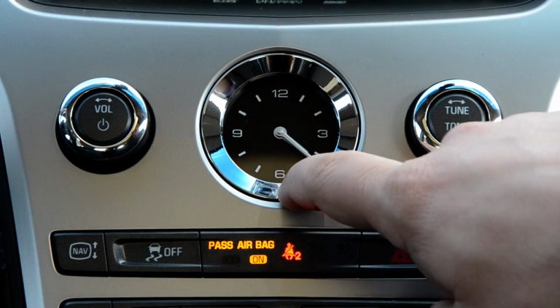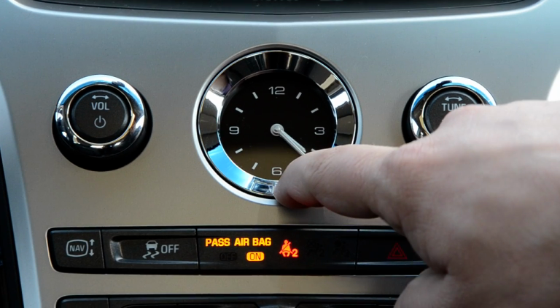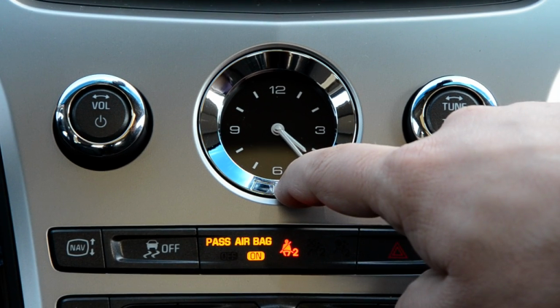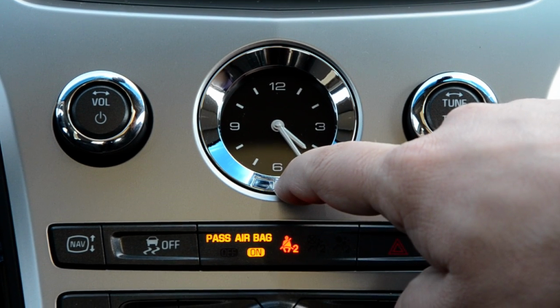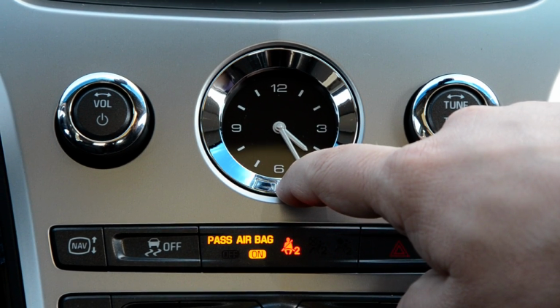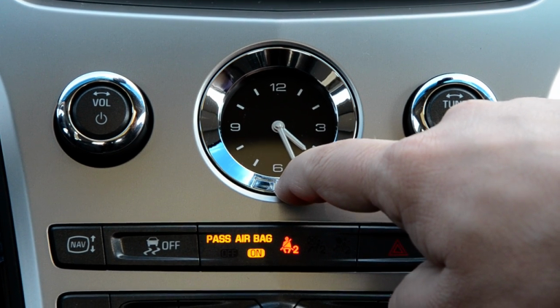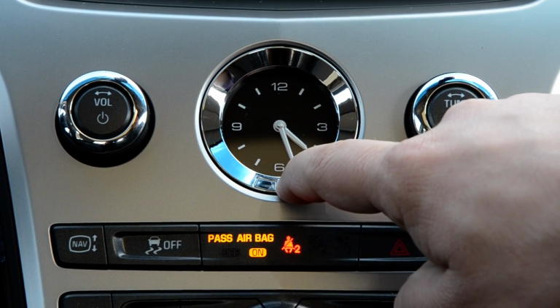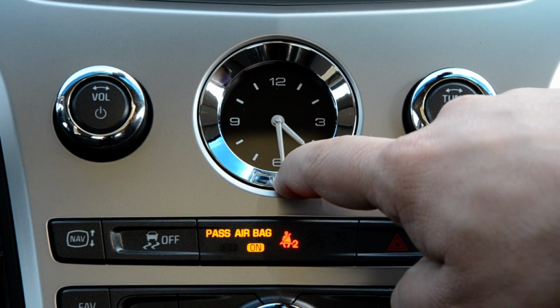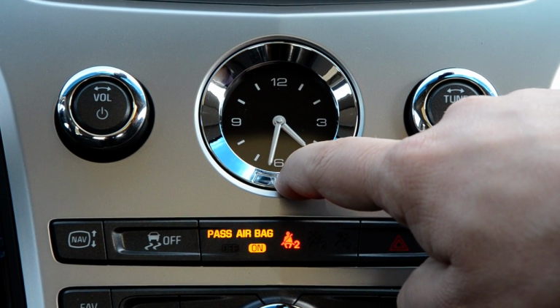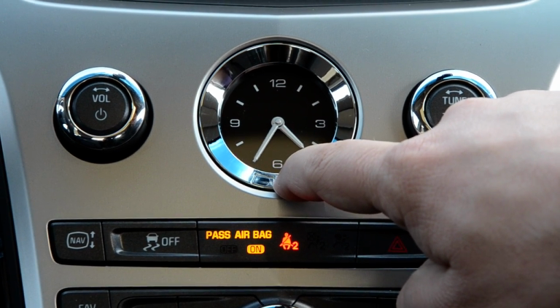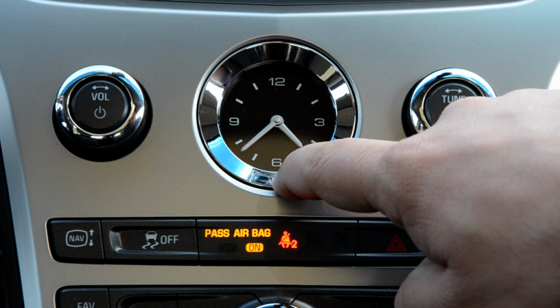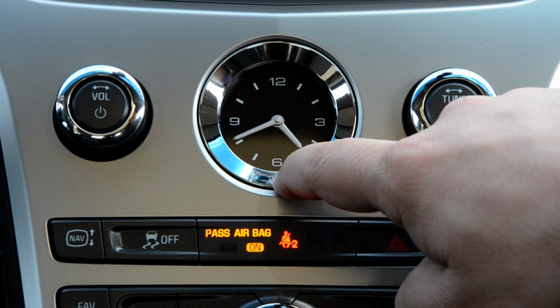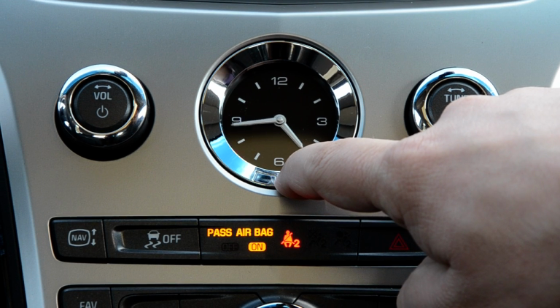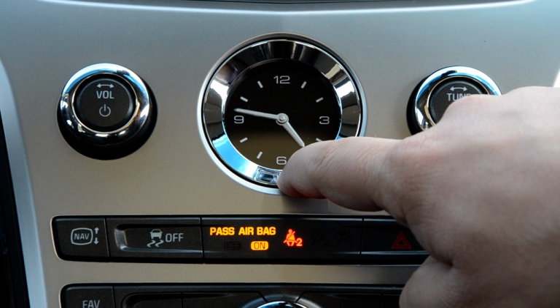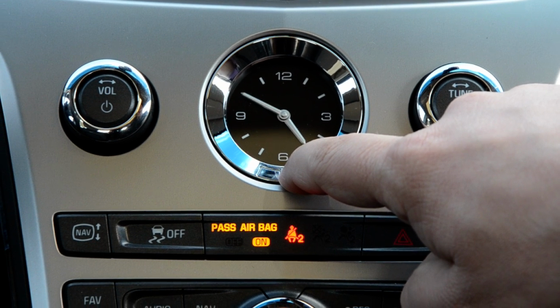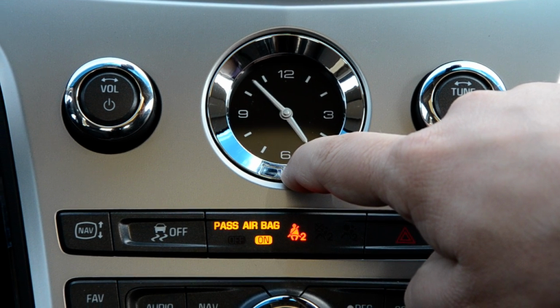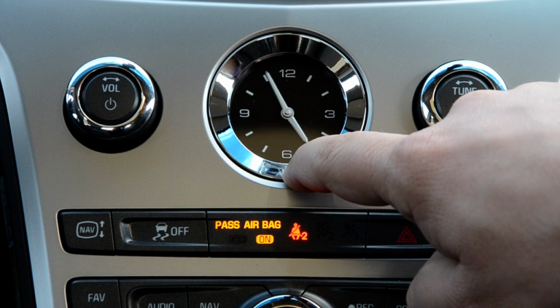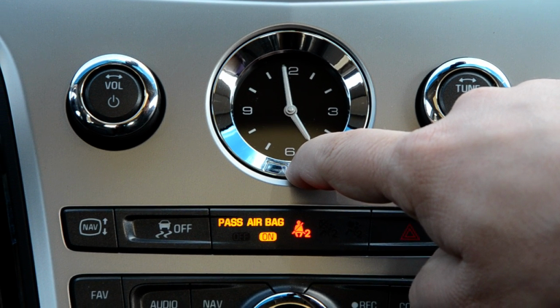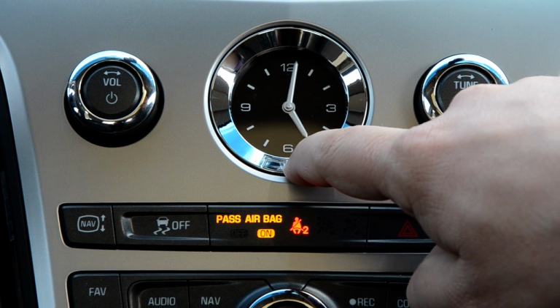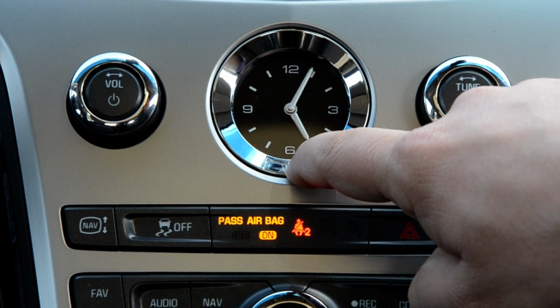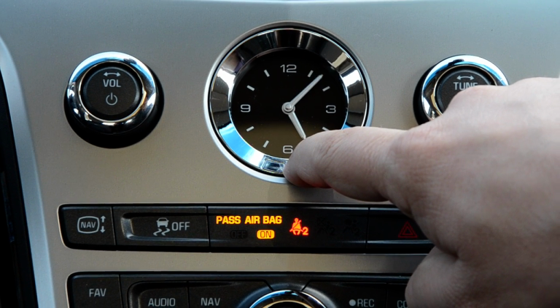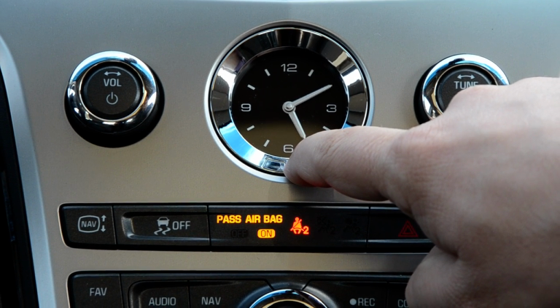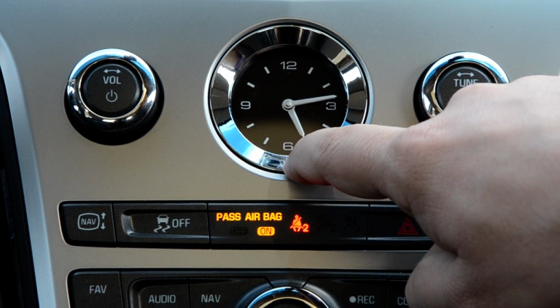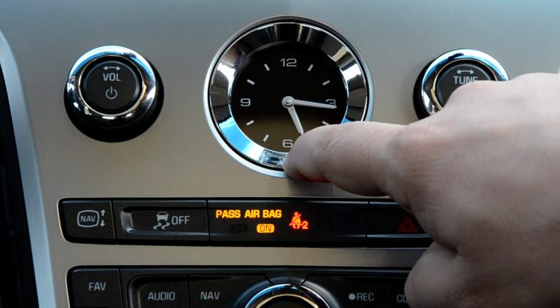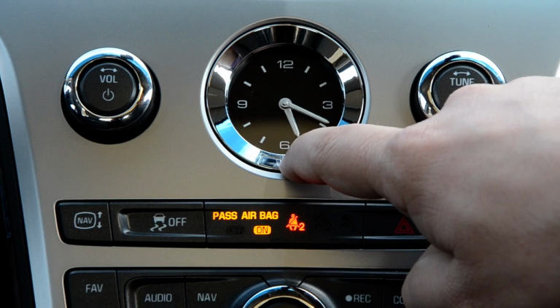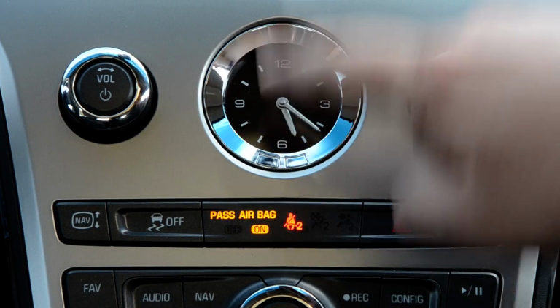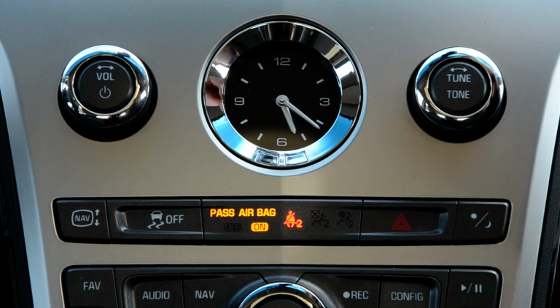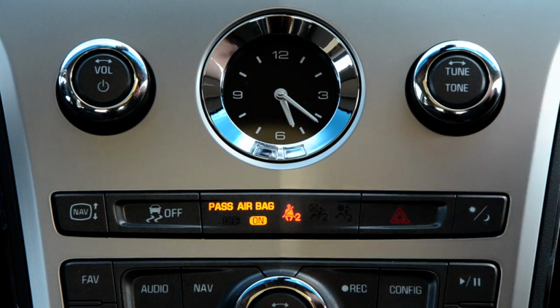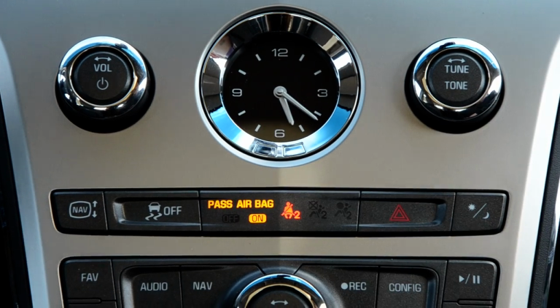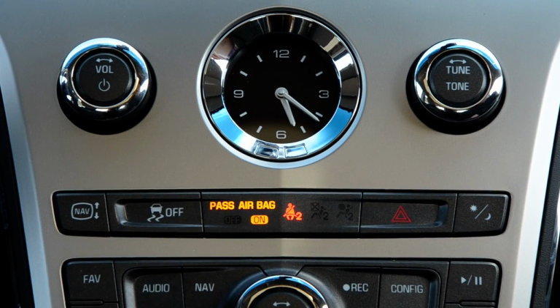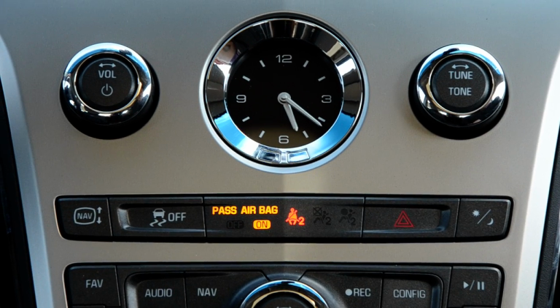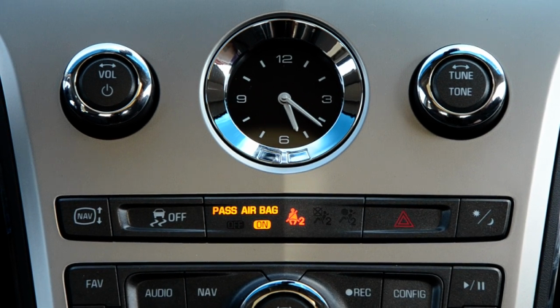We're going to hold the first button down on the right. It starts off fairly slow, then speeds up. We're going to set that to 5:20. So there we are at 5:20.